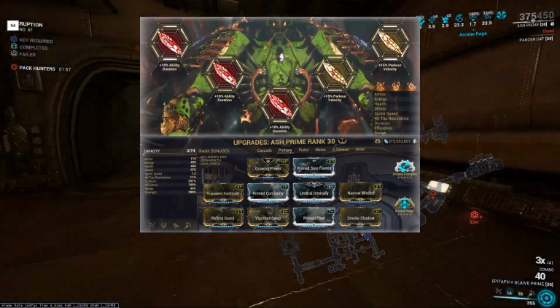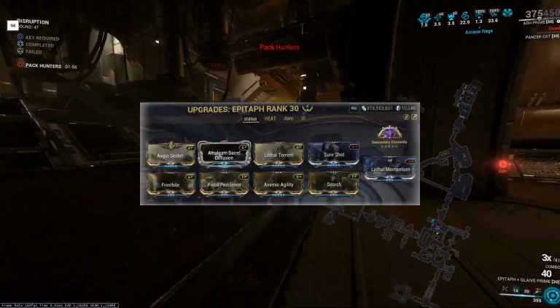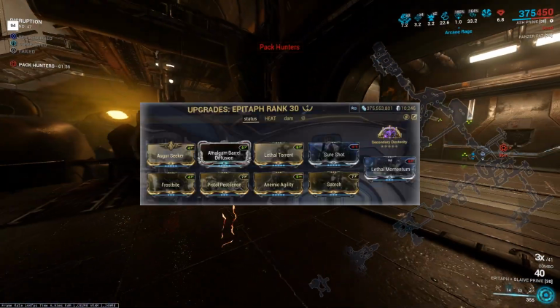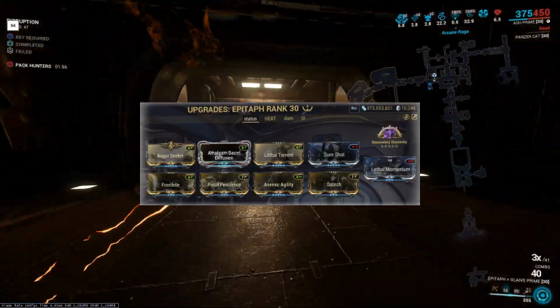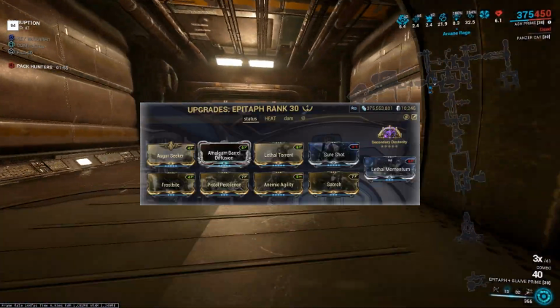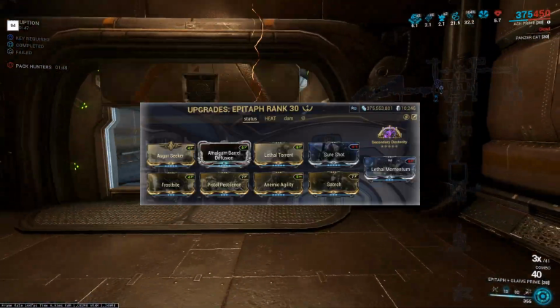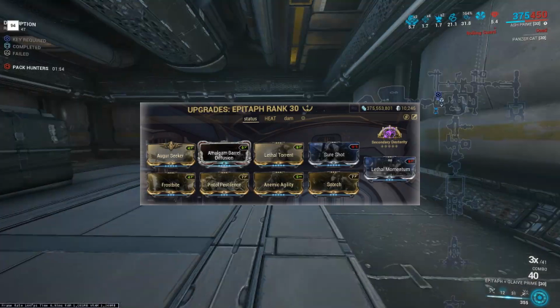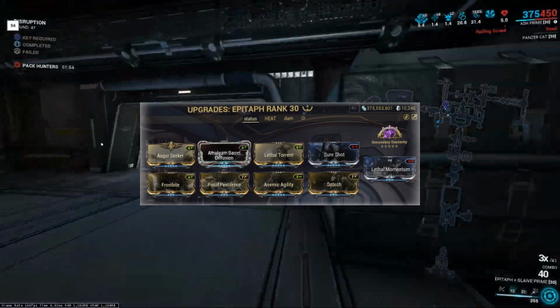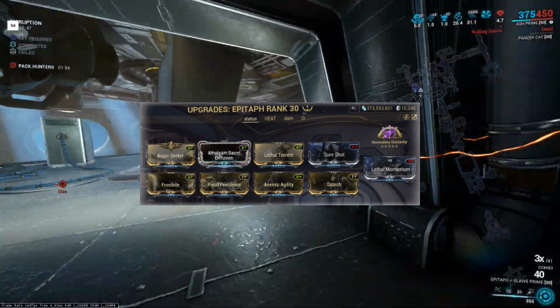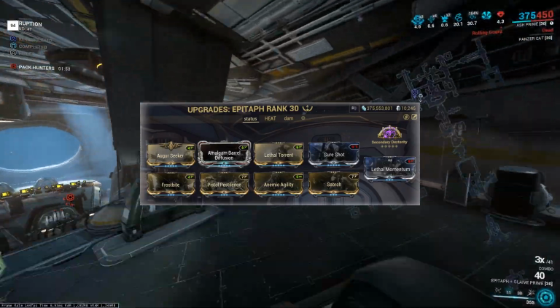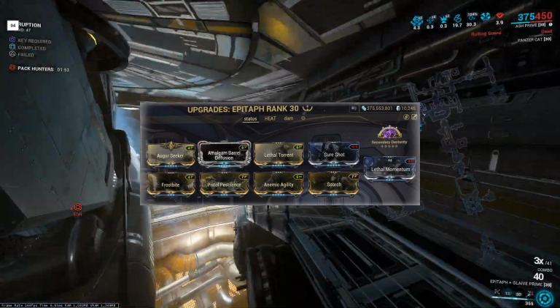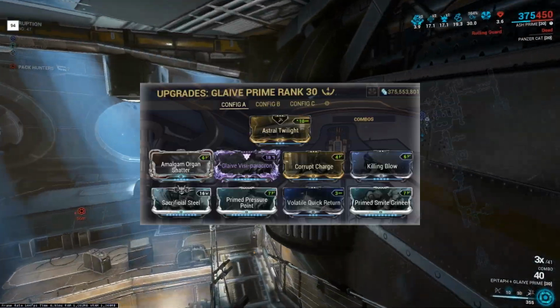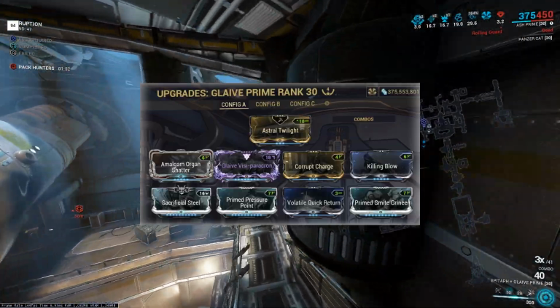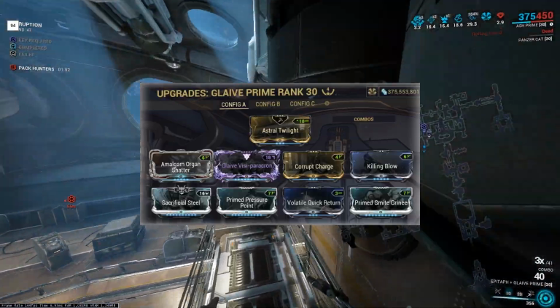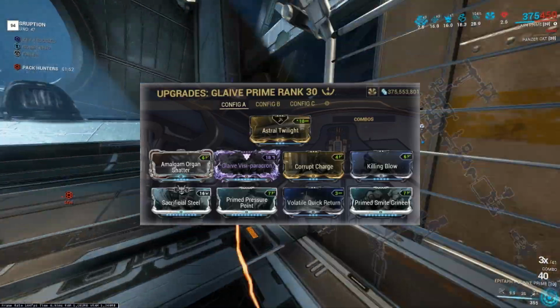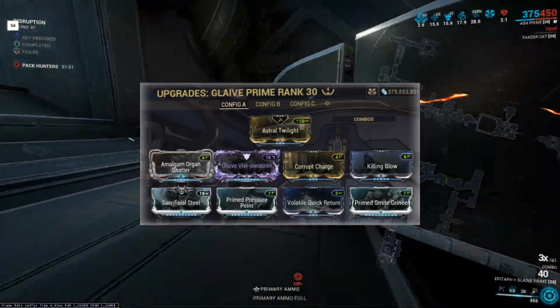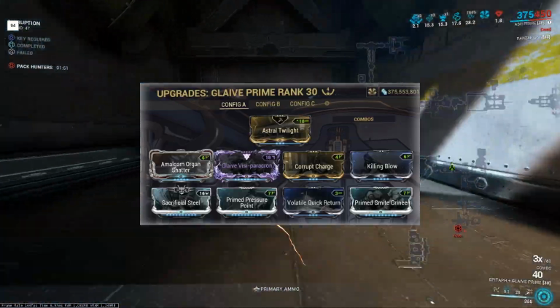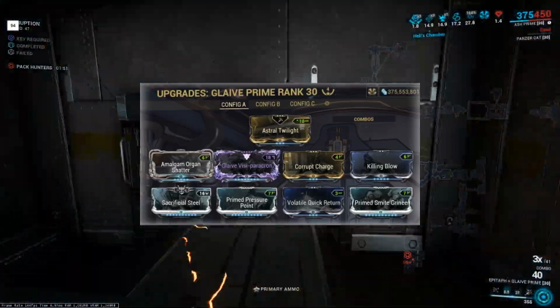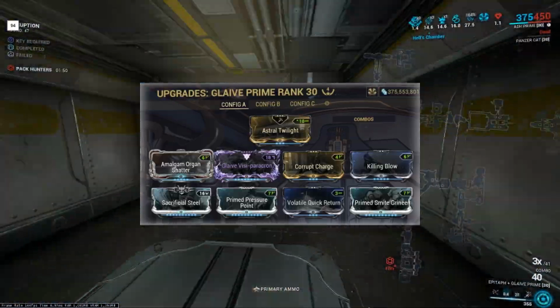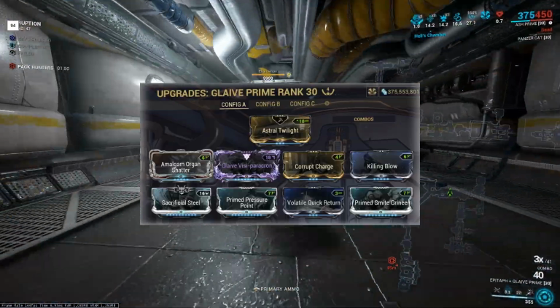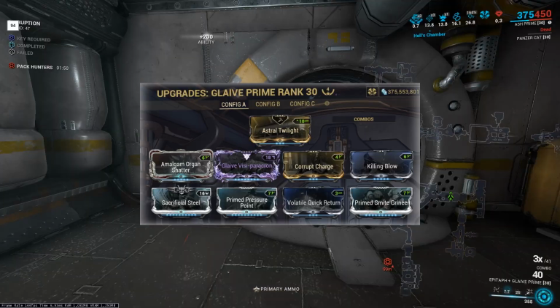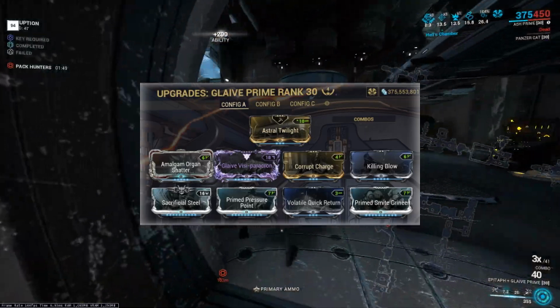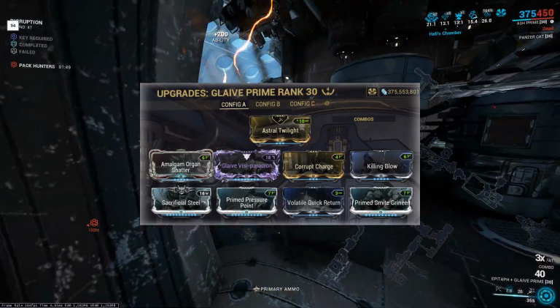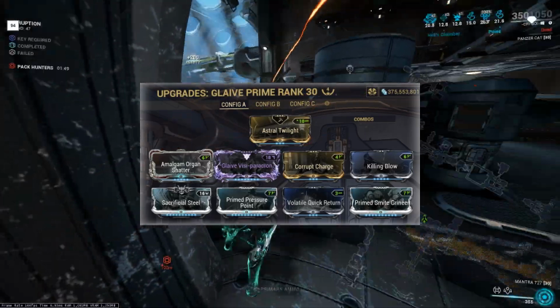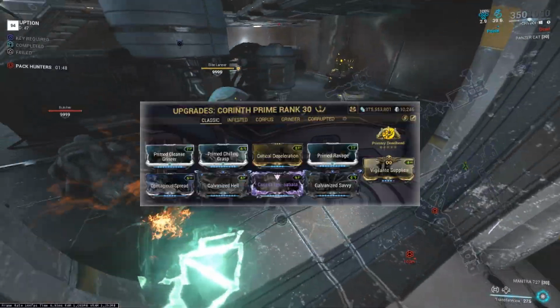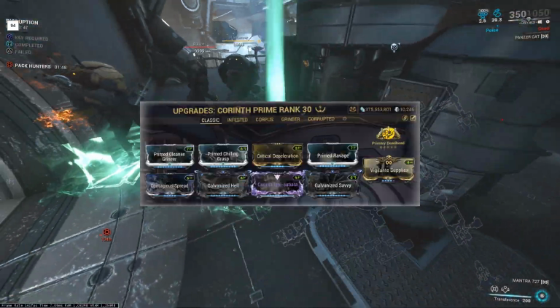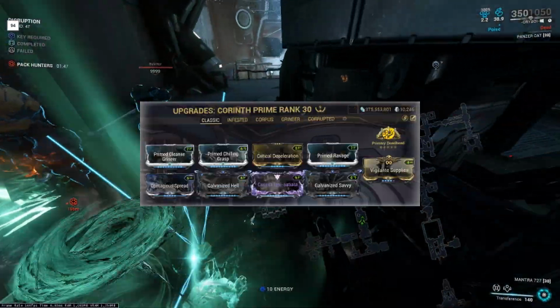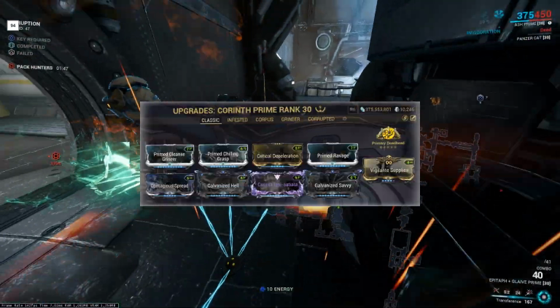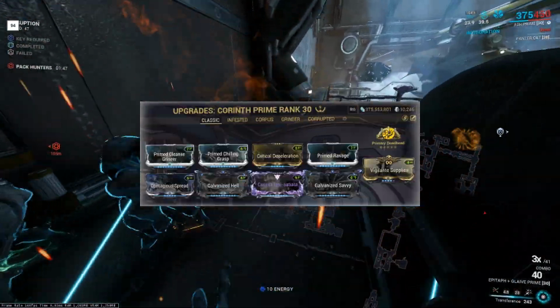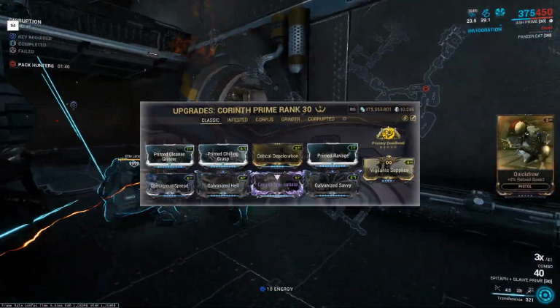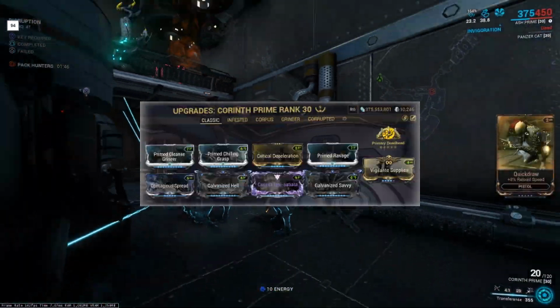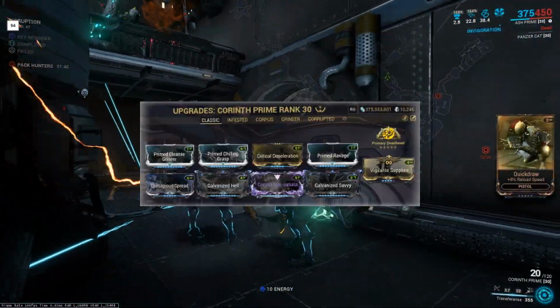This Epitaph build as a primer for my Korinth. This Glaive Prime build to clear trash mobs and farm keys. And finally, my Korinth Prime build based around the Riven I got.